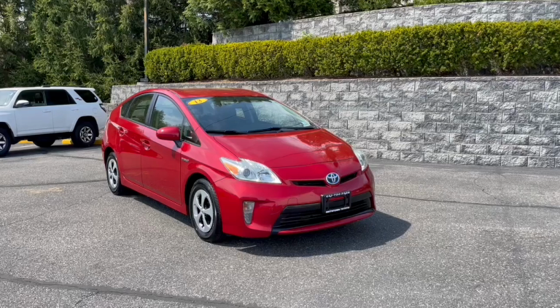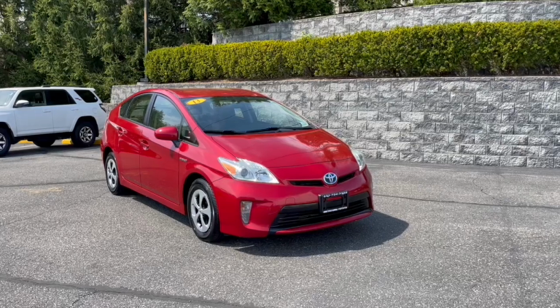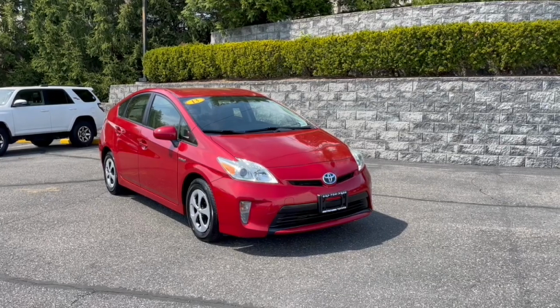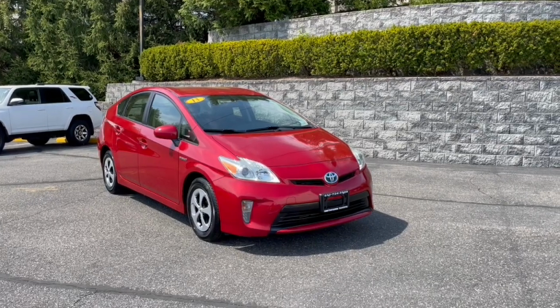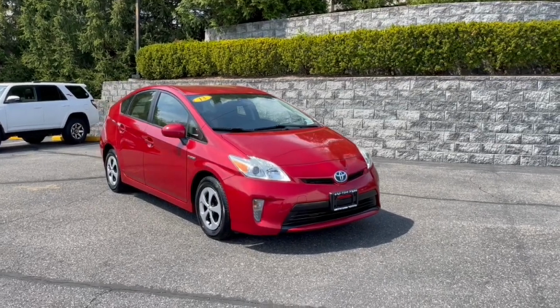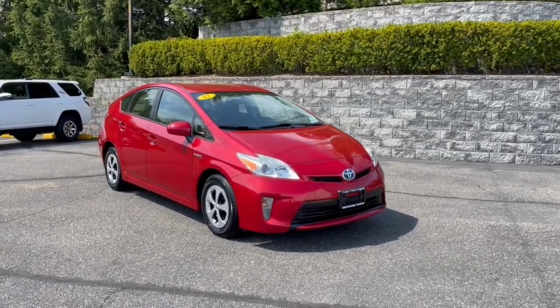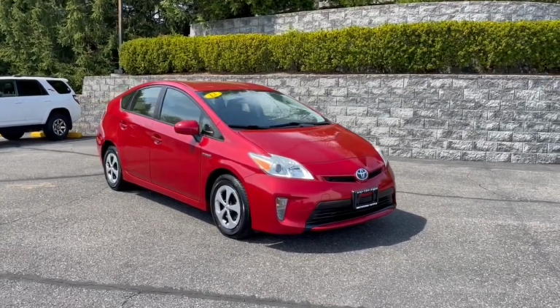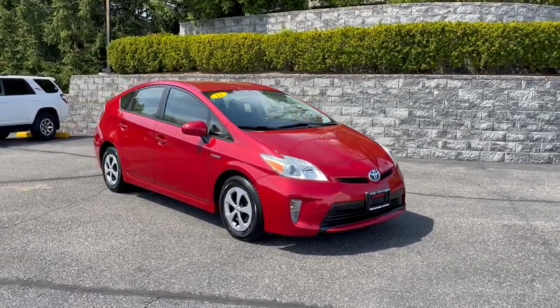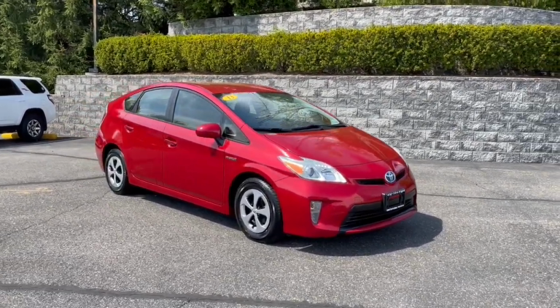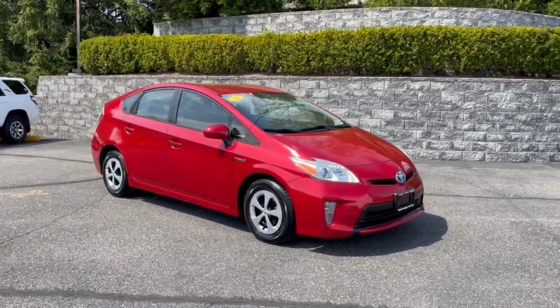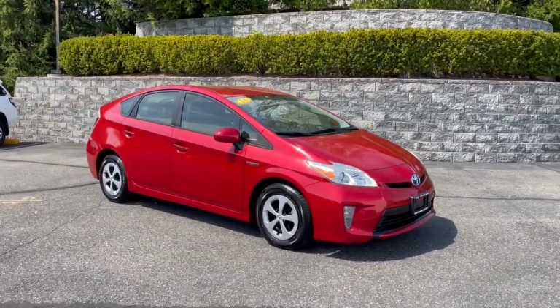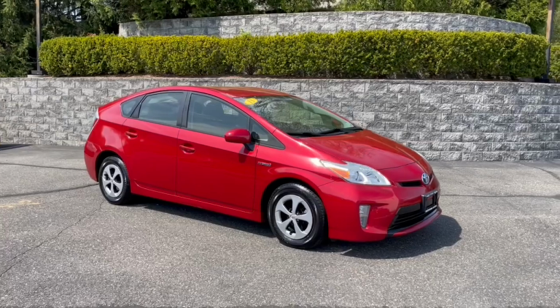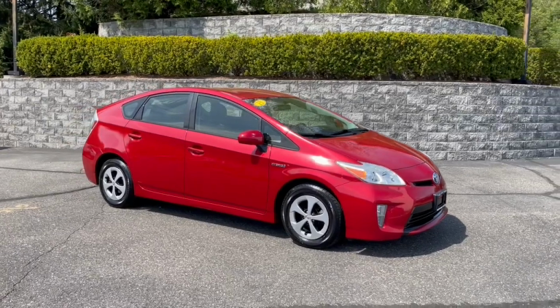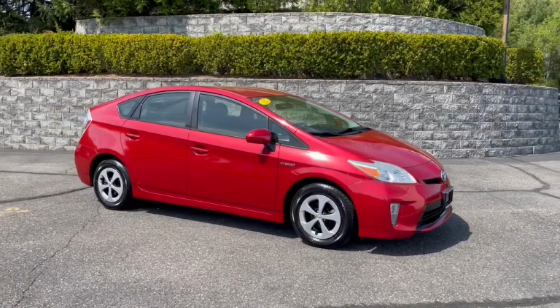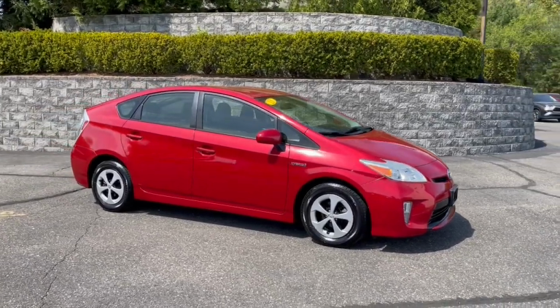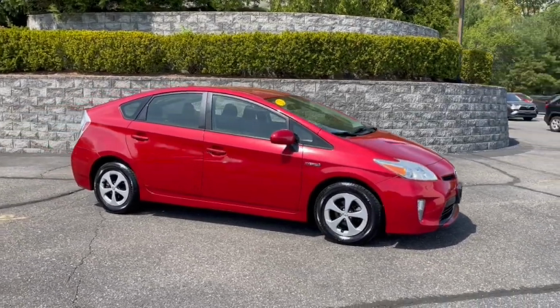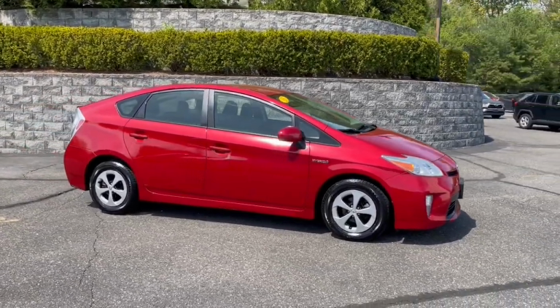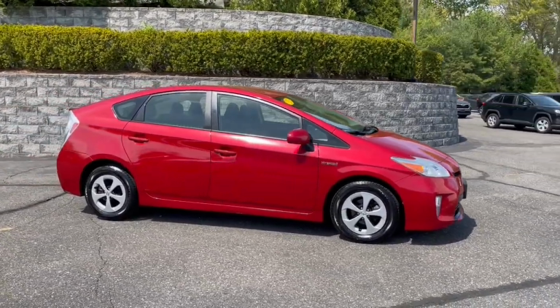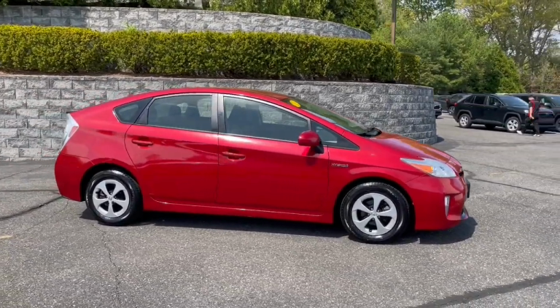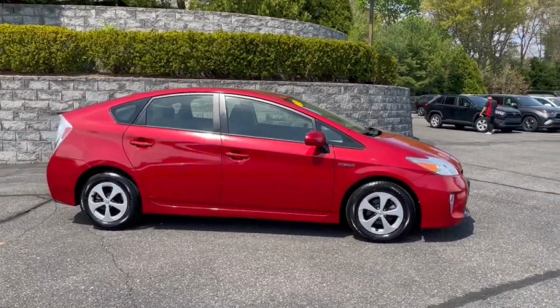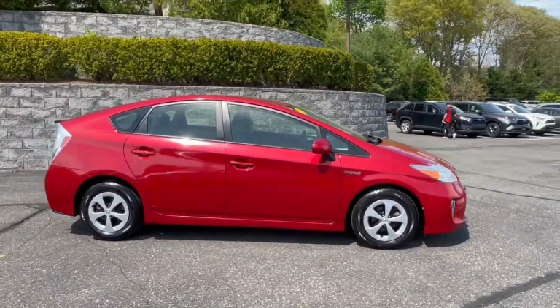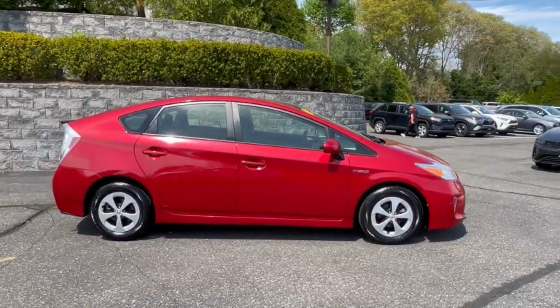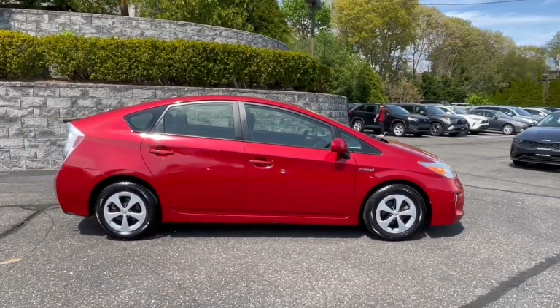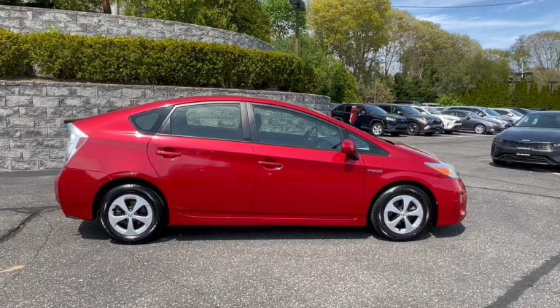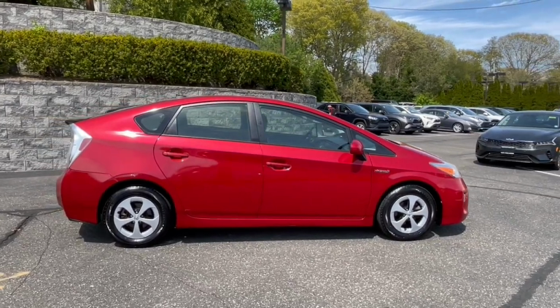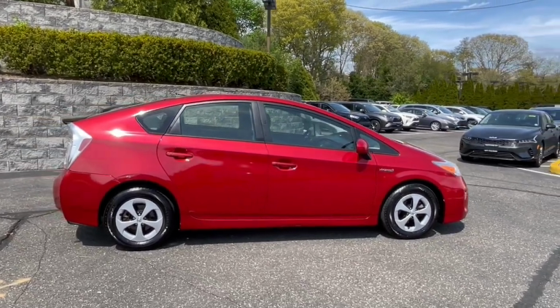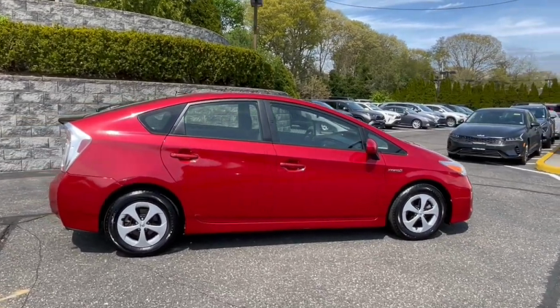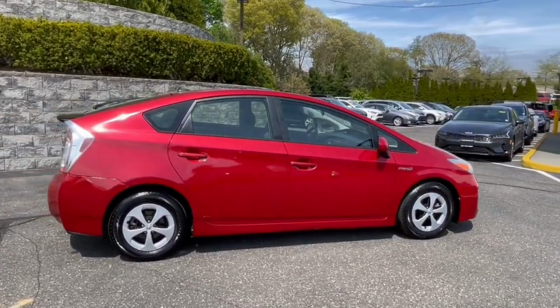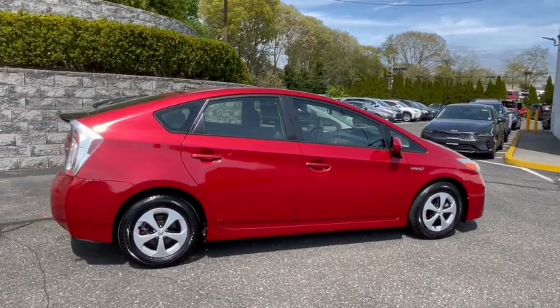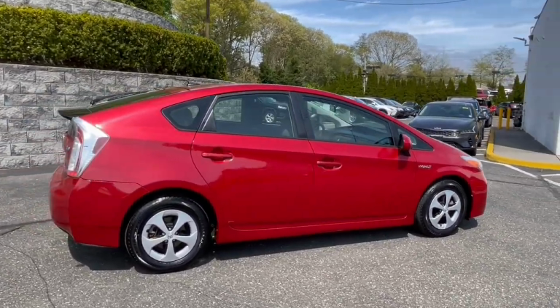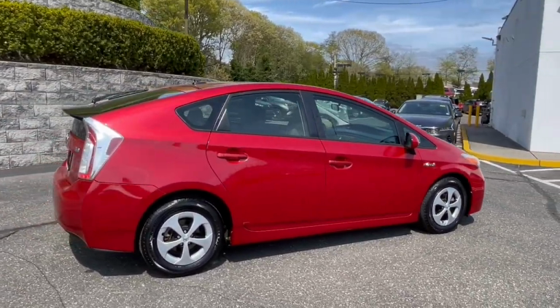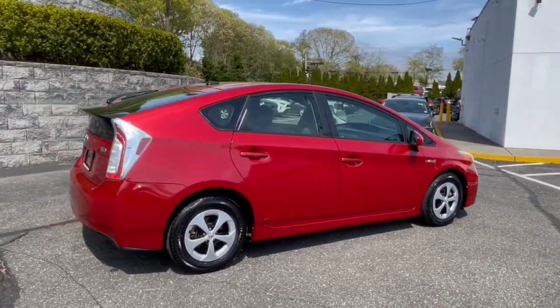Look no further than the 2013 Toyota Prius. With less than 100,000 miles on the odometer, this vehicle stands out from the rest. Drive intelligently and thoughtfully in this sleek, efficient Prius.